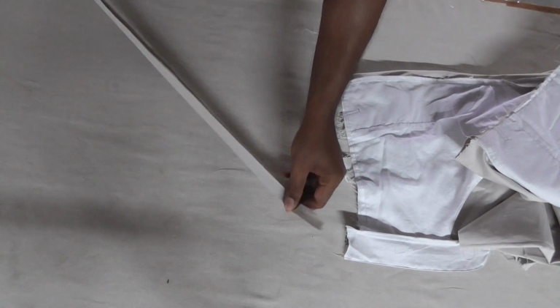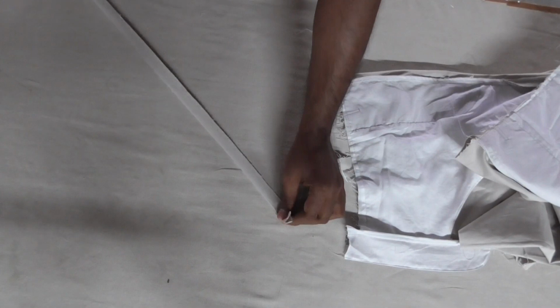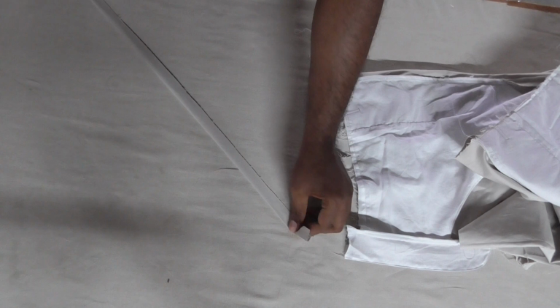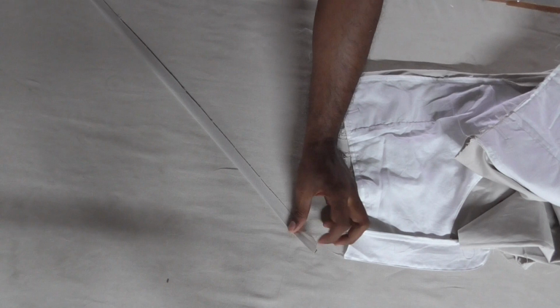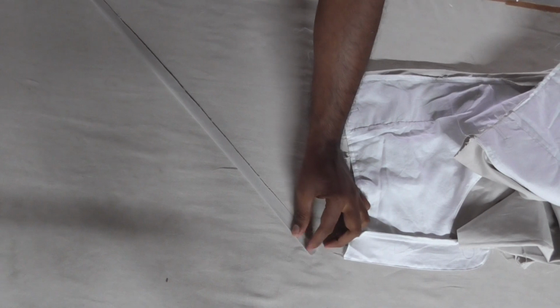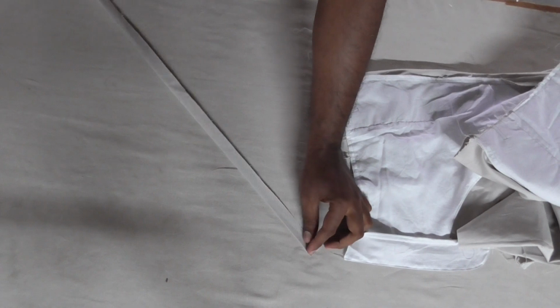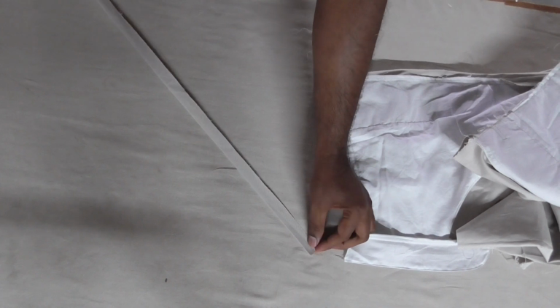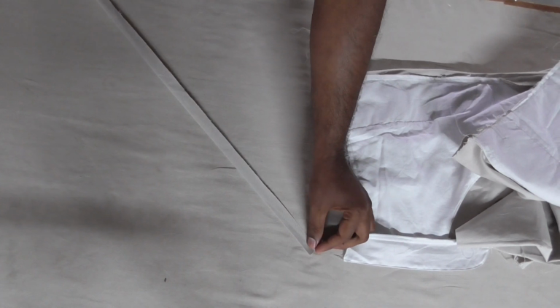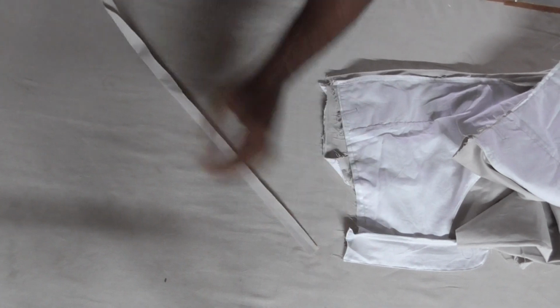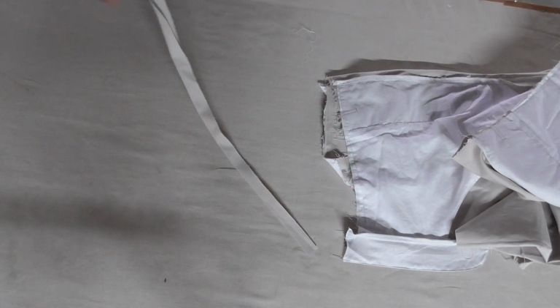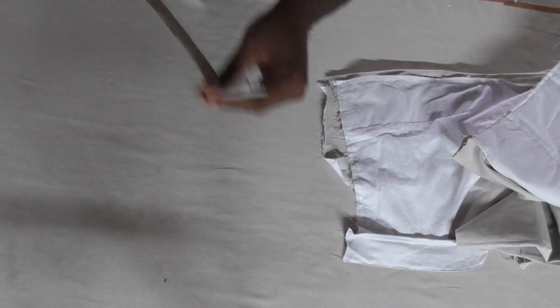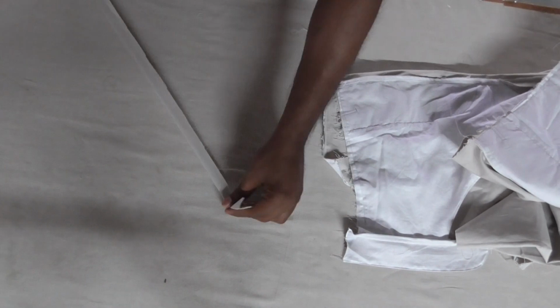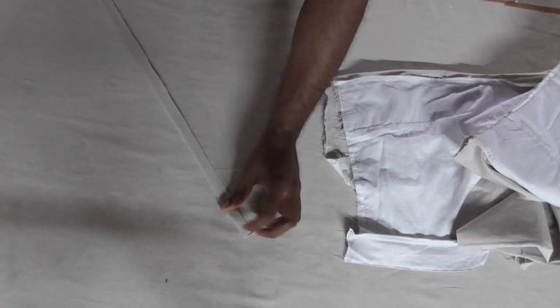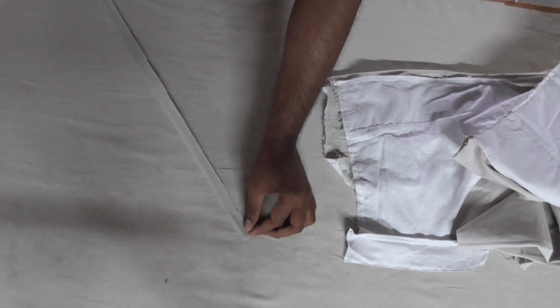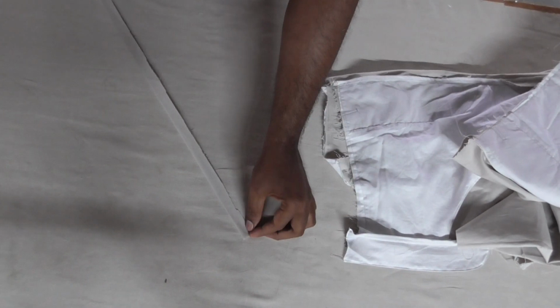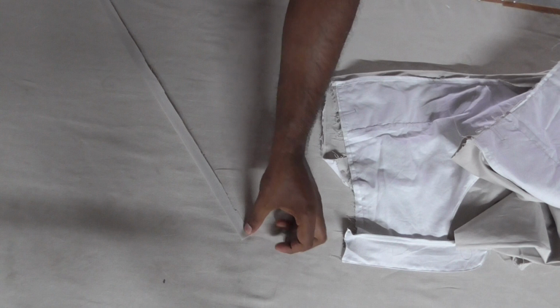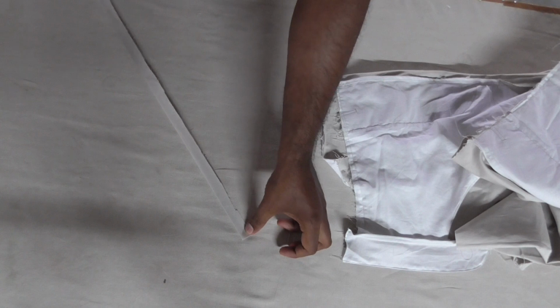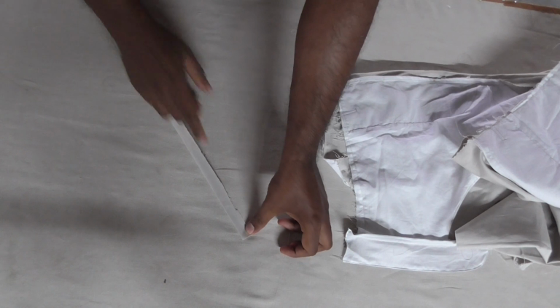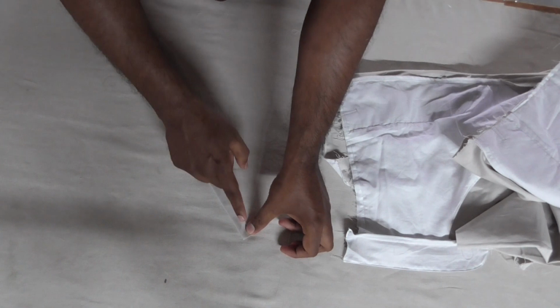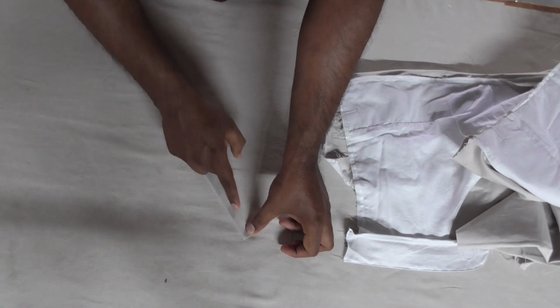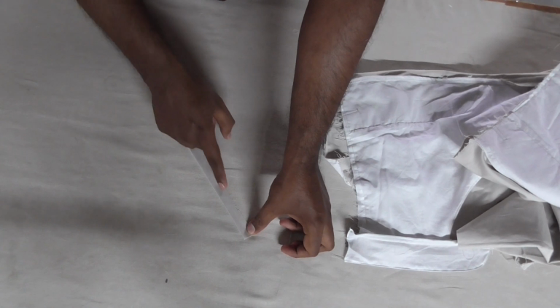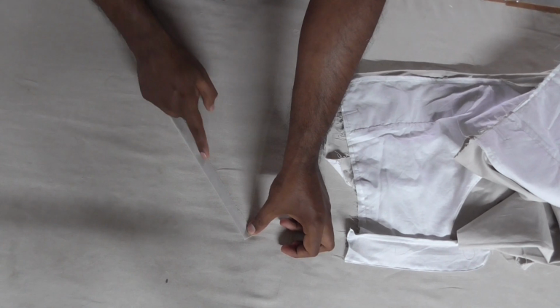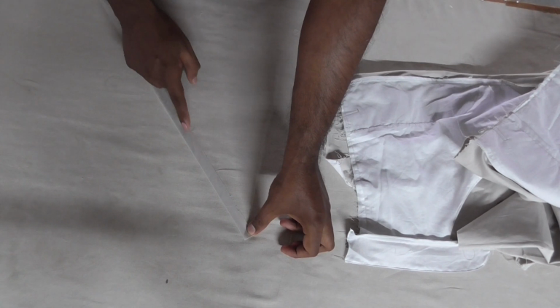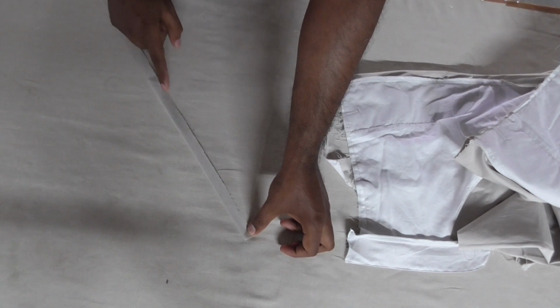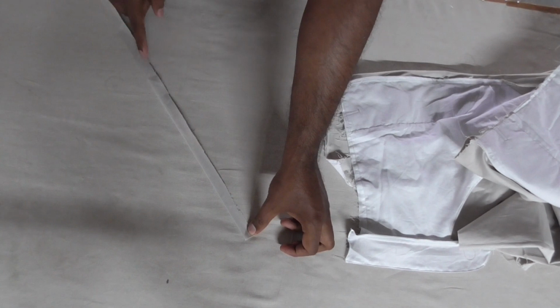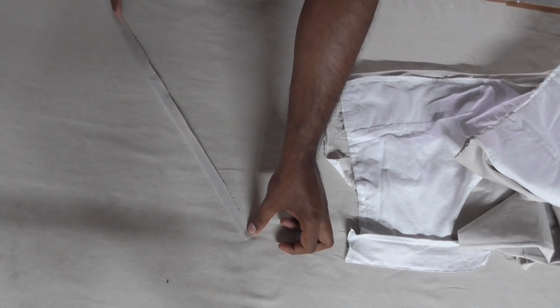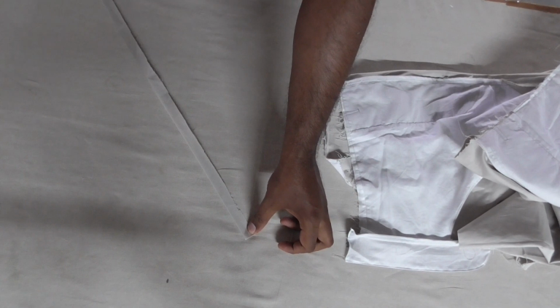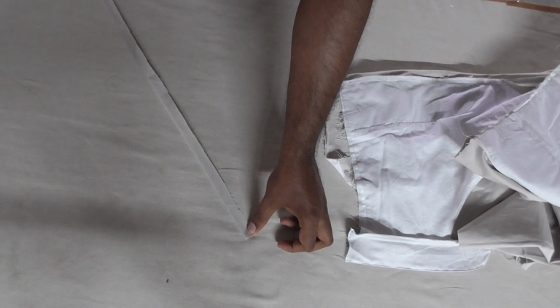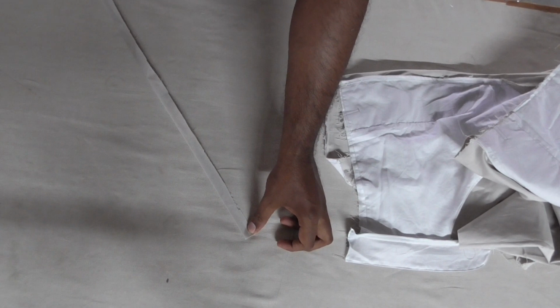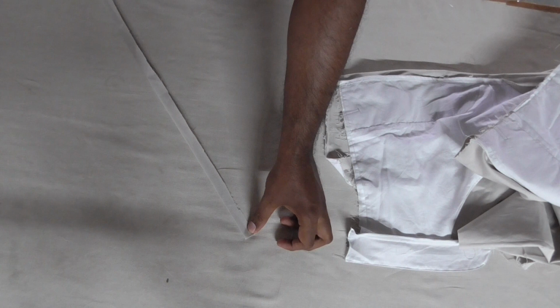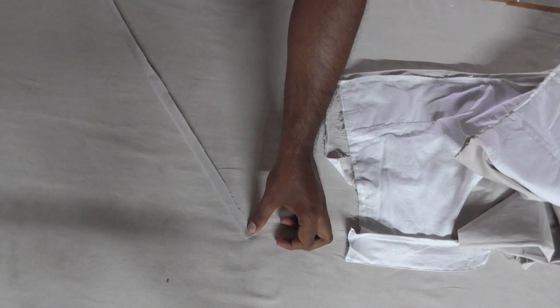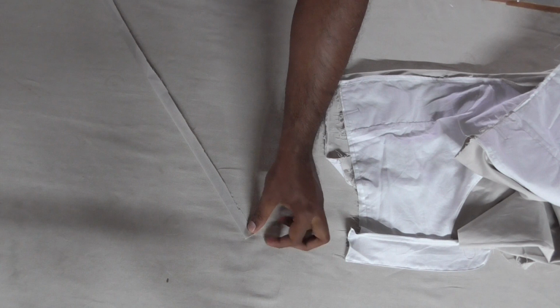This is the loop part and you can do a 1 centimeter stitch line. This is the loop part; this is the straight stitch line.